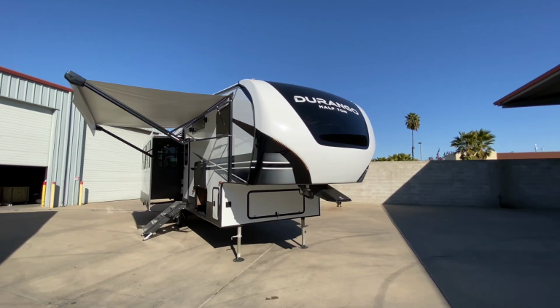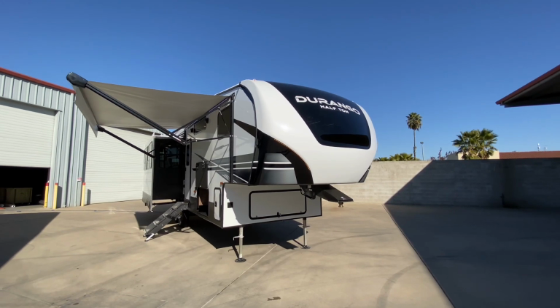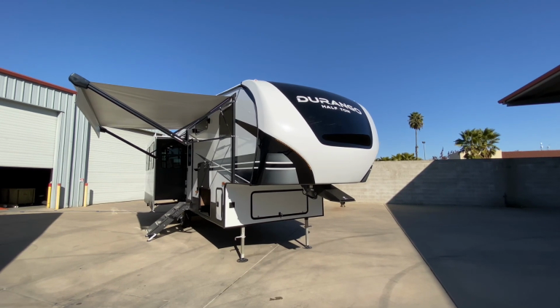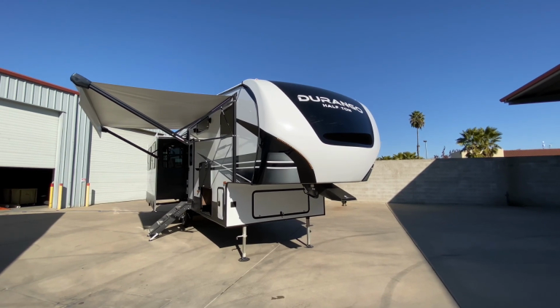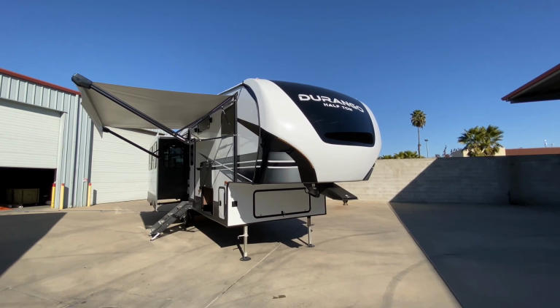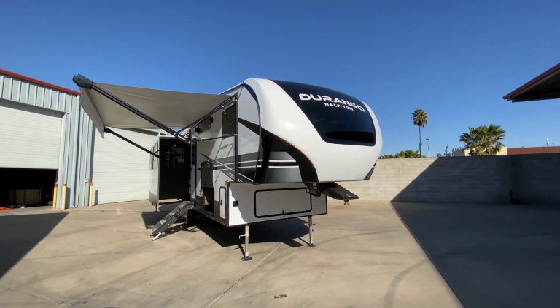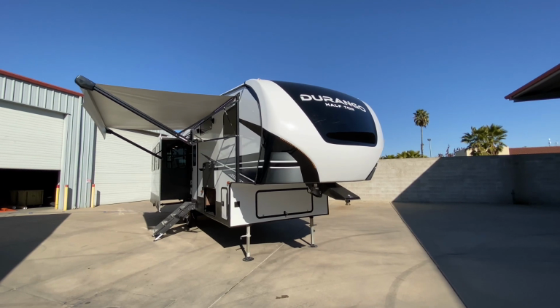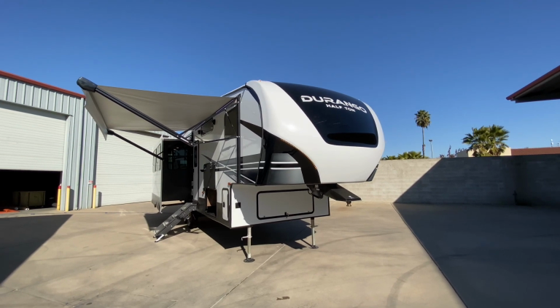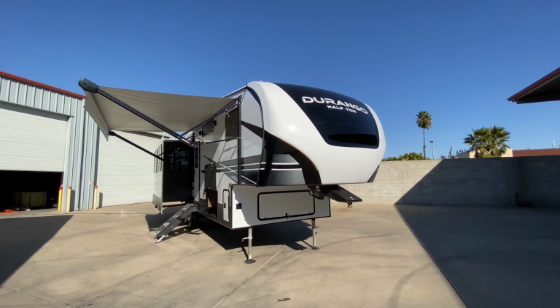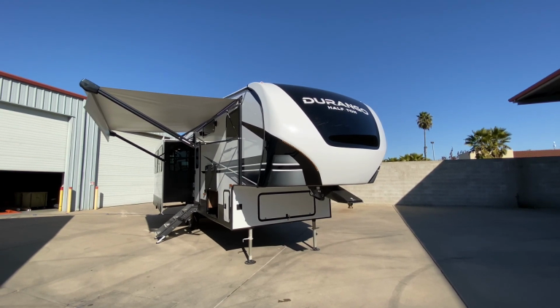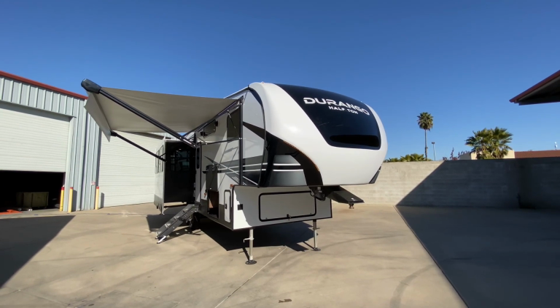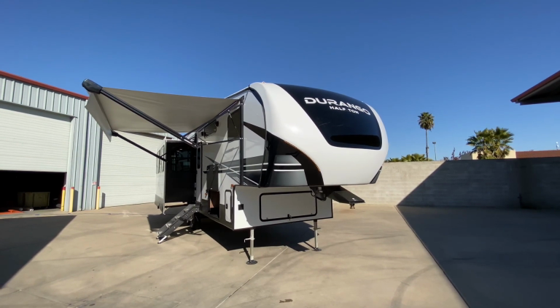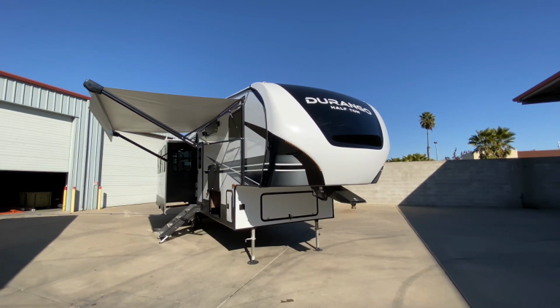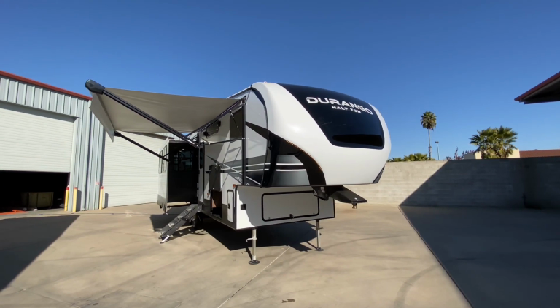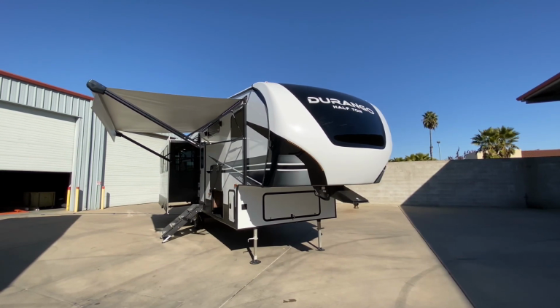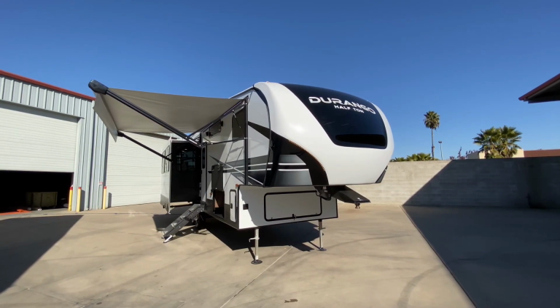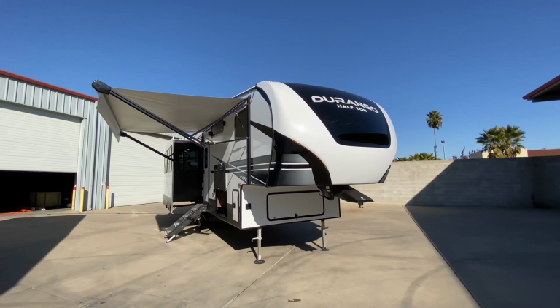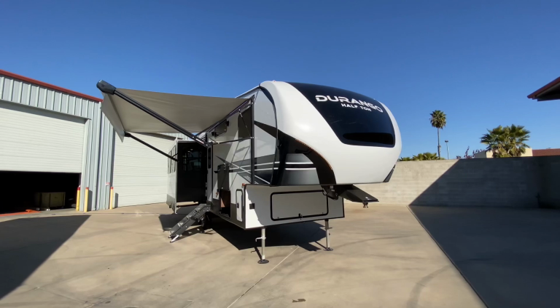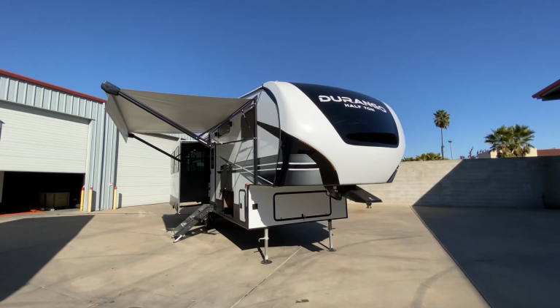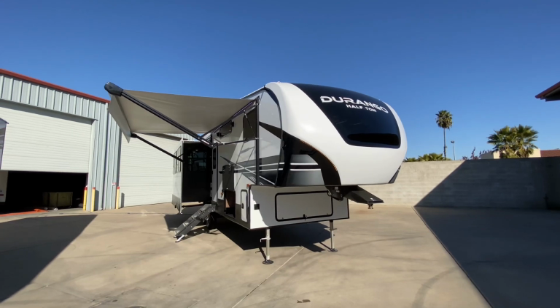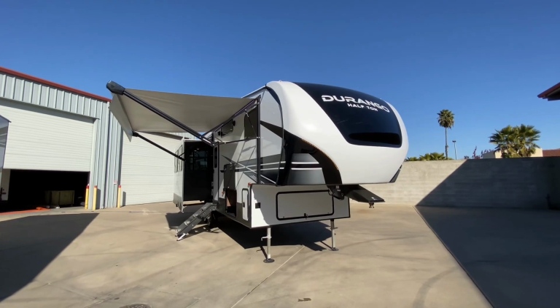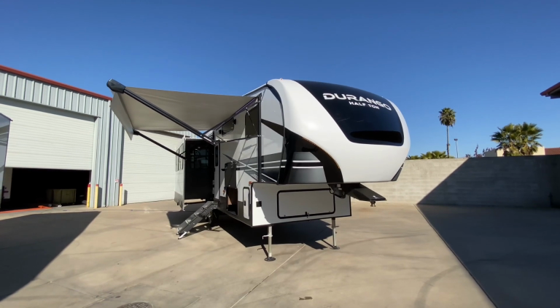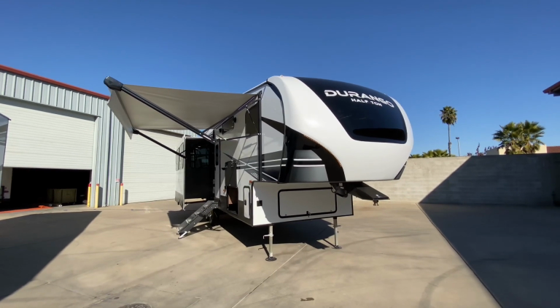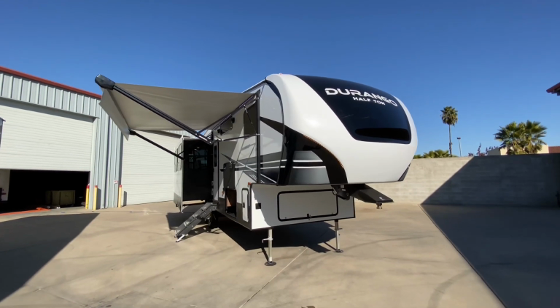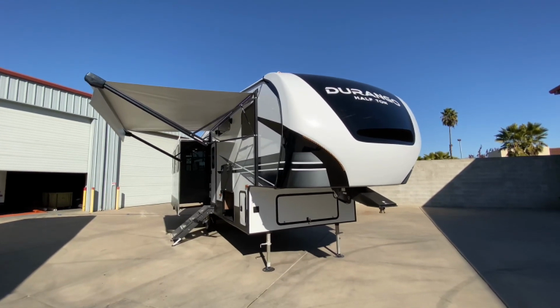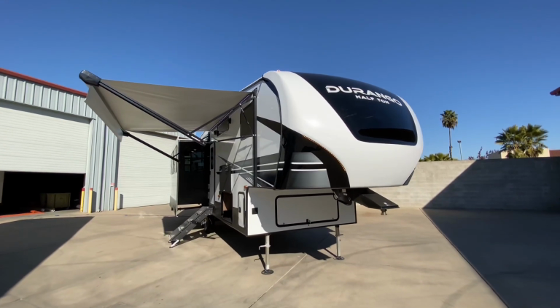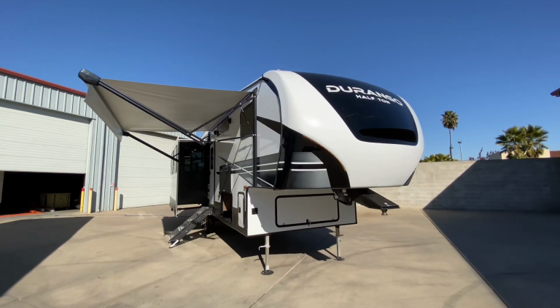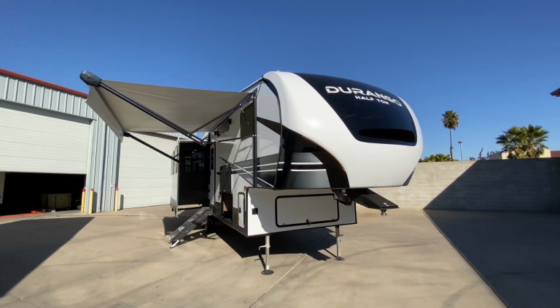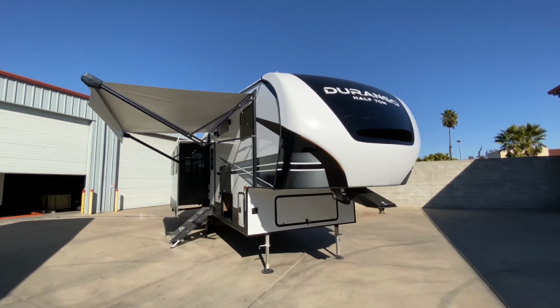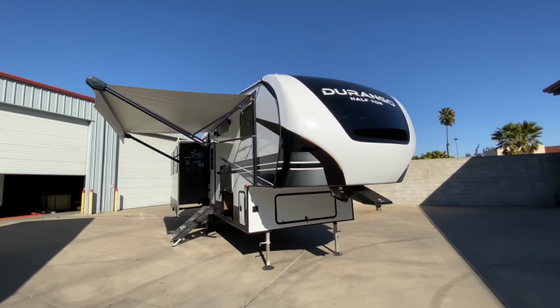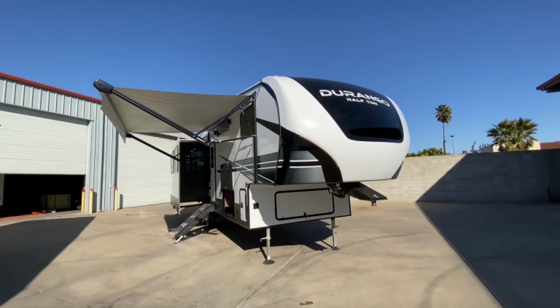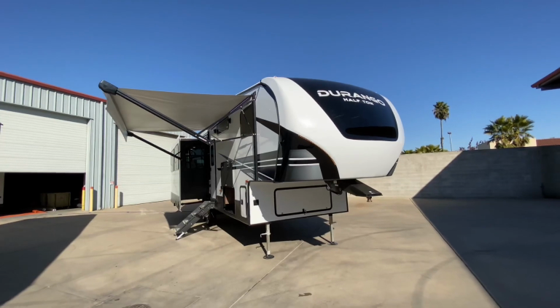Hello everybody, I'm here with the Fralada Group. I'm taking you through a KZ Durango Half Ton 283RLT from our Half Ton lineup. I'm going to cover all the specs and features I can during this video, but rest assured, it's definitely a sight to see, so come on by and check this out.